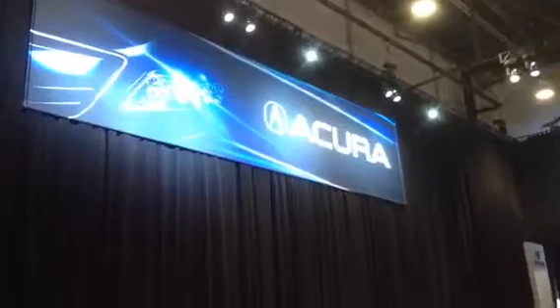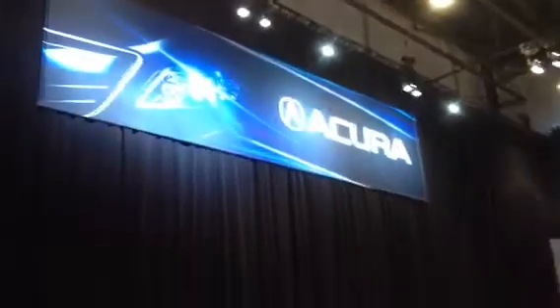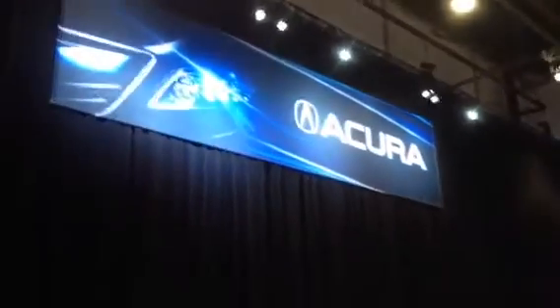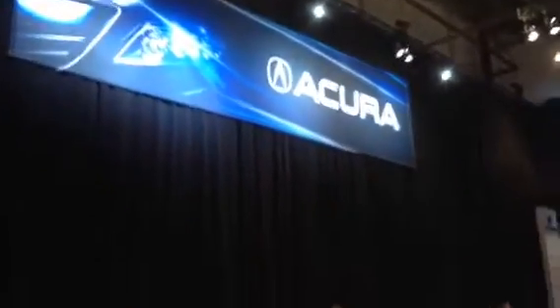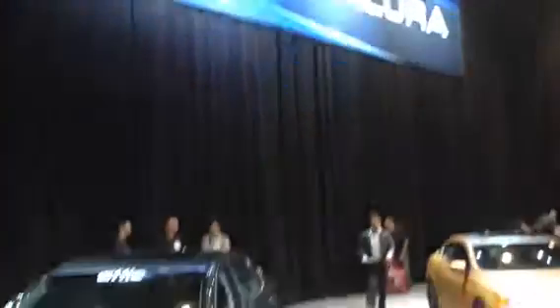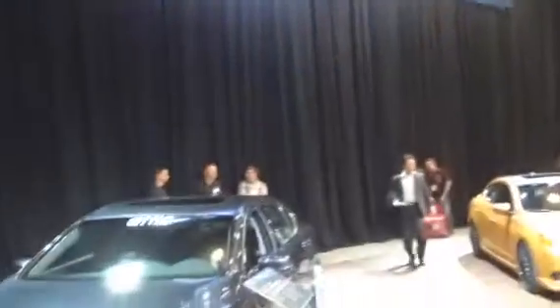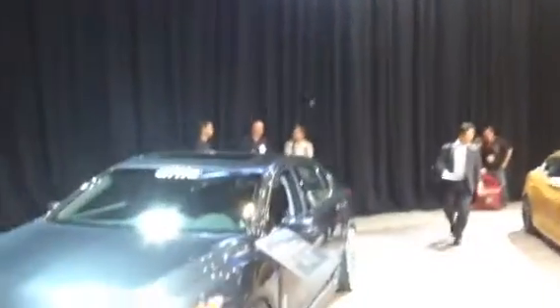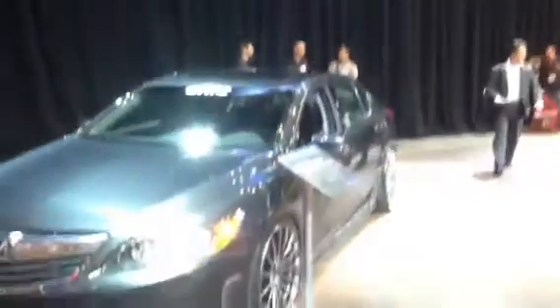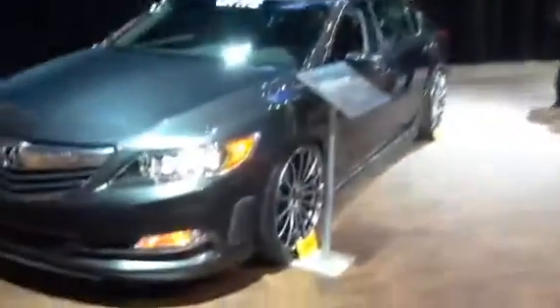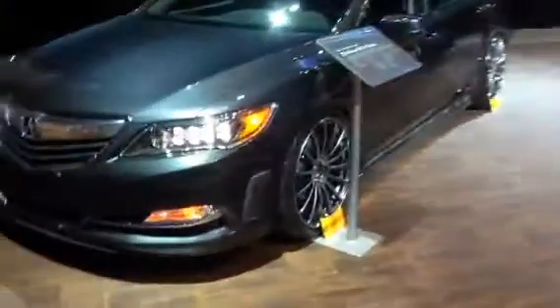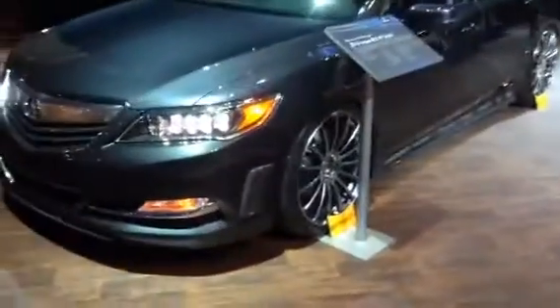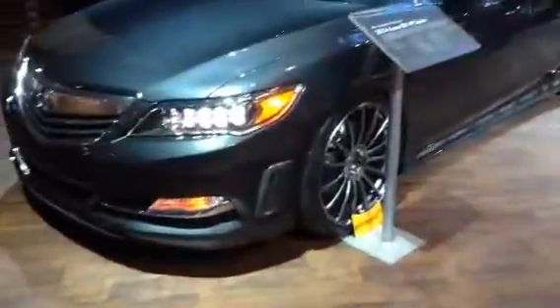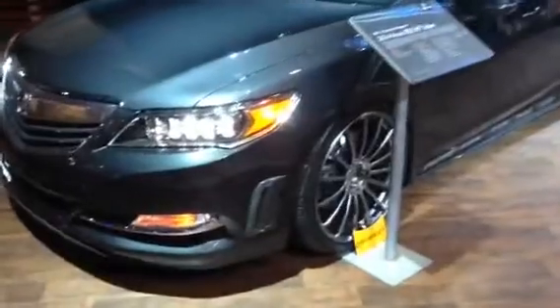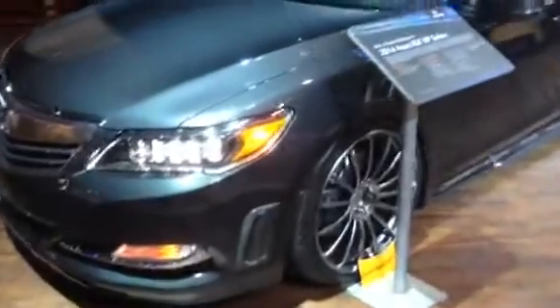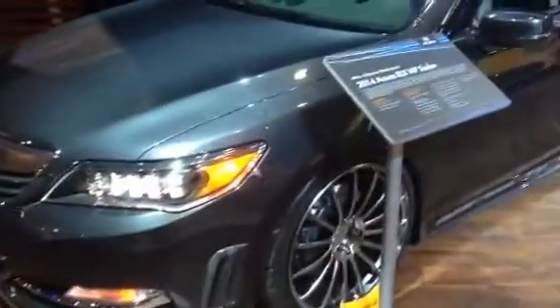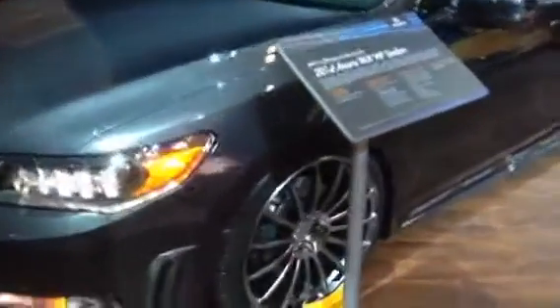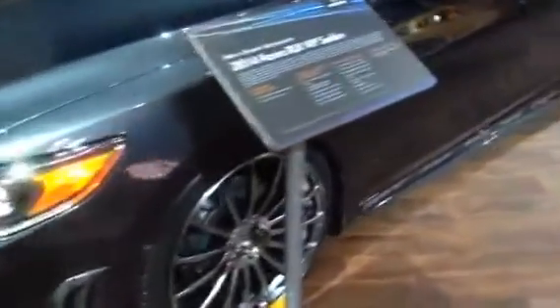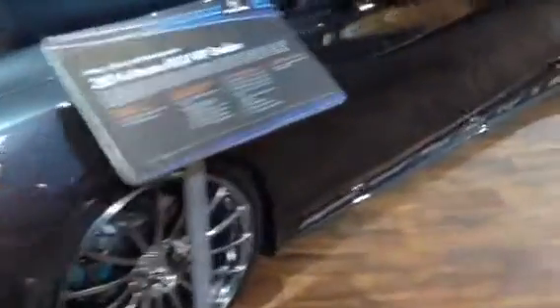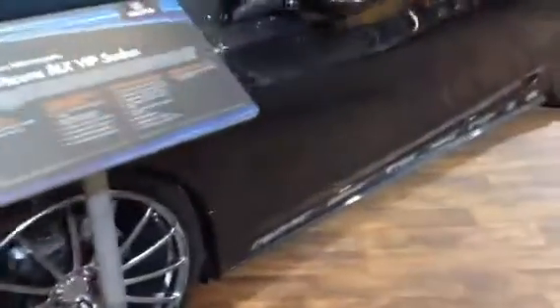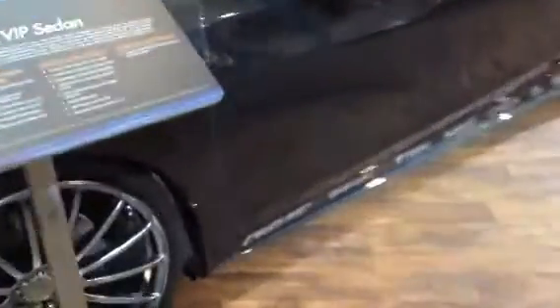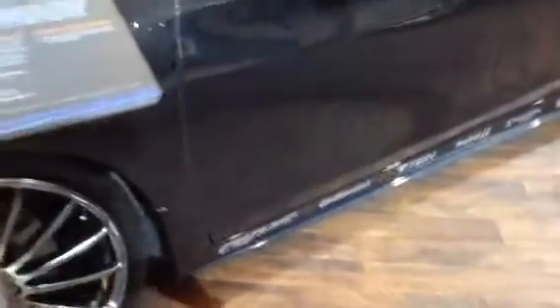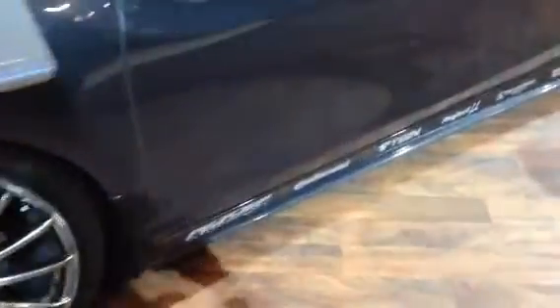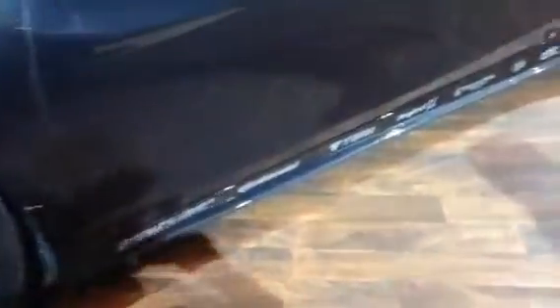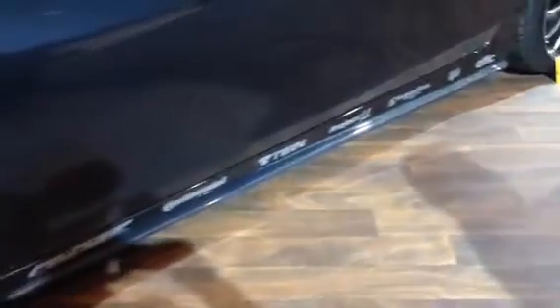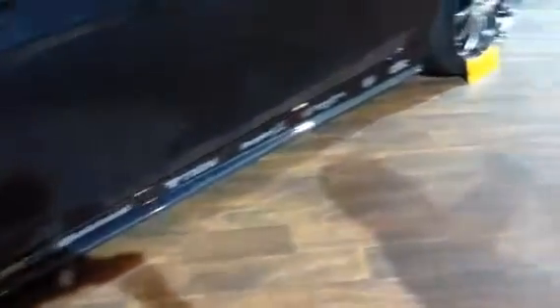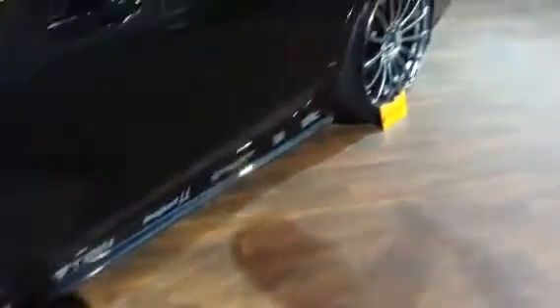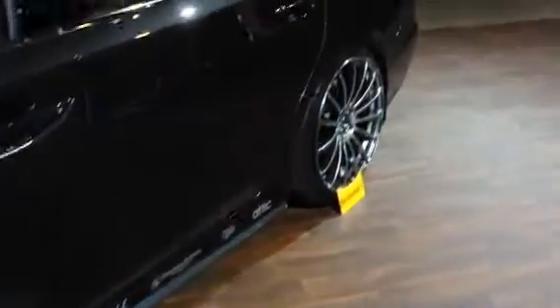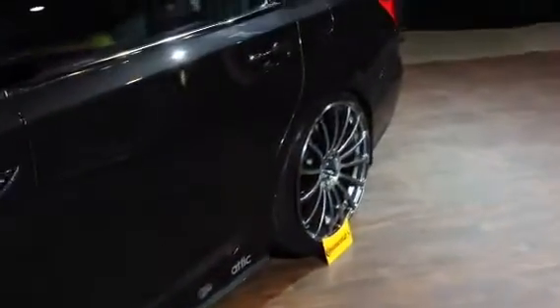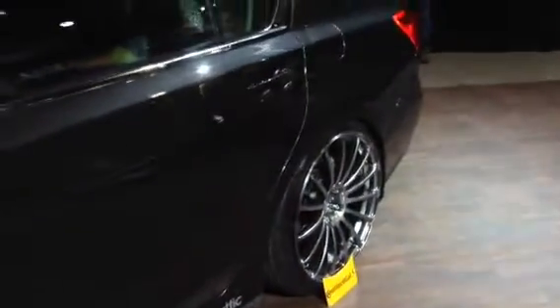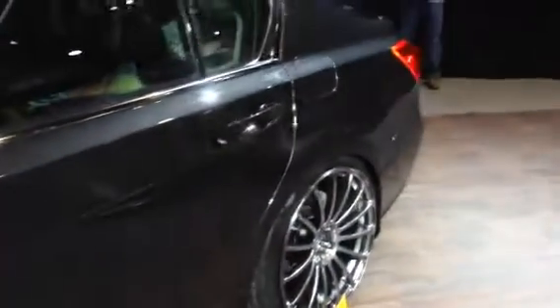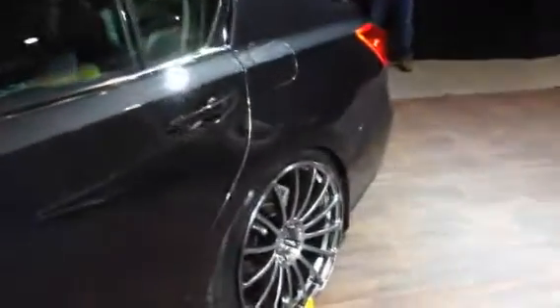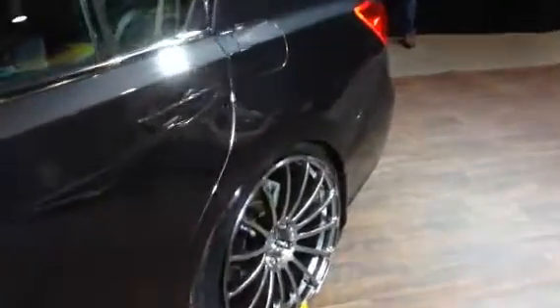You've also got a couple of Acura cars here. They got the RLX VIP sedan — this one was done pretty nice, some carbon fiber accents and some big wheels.